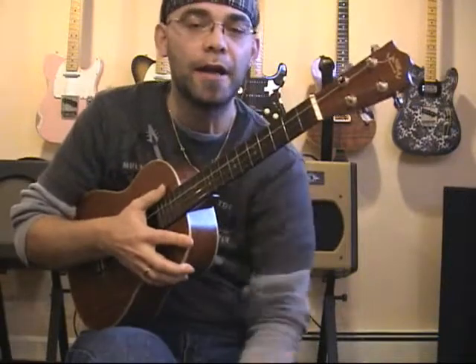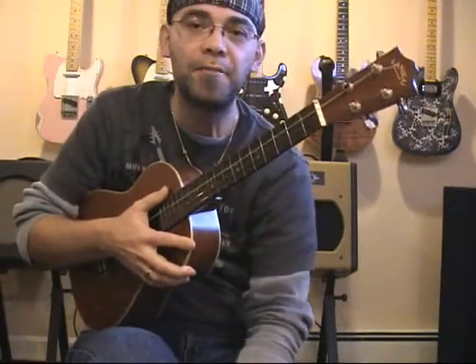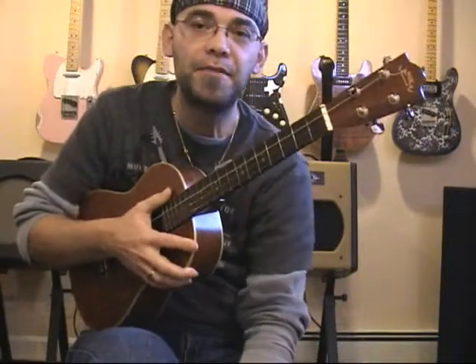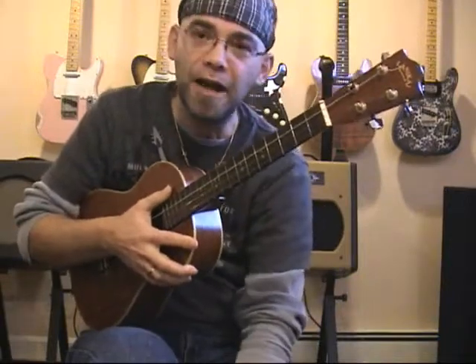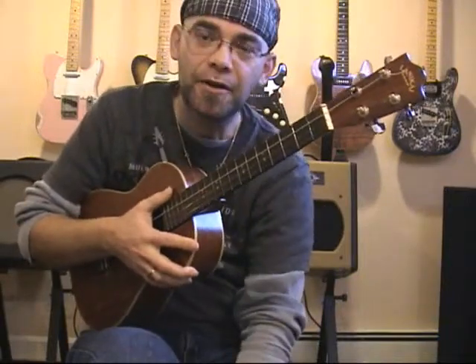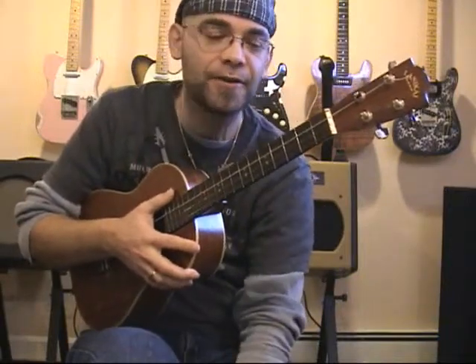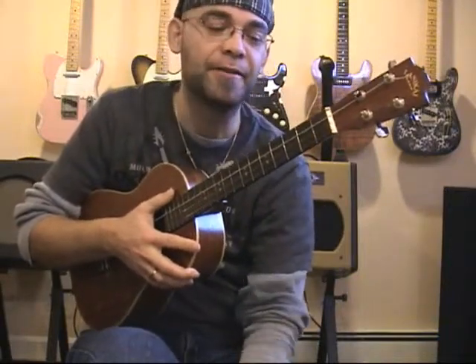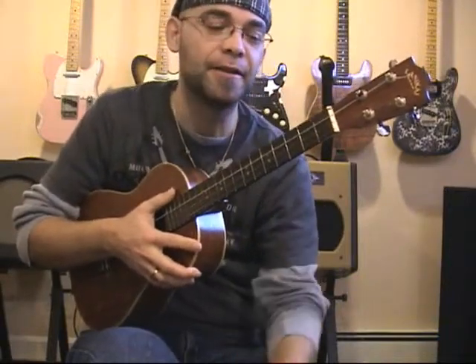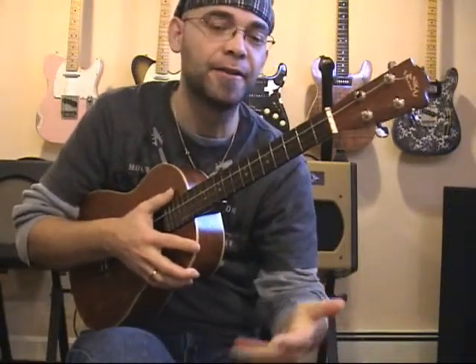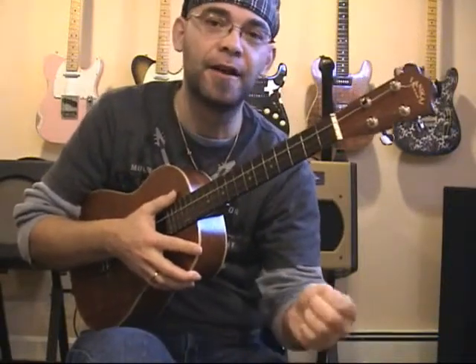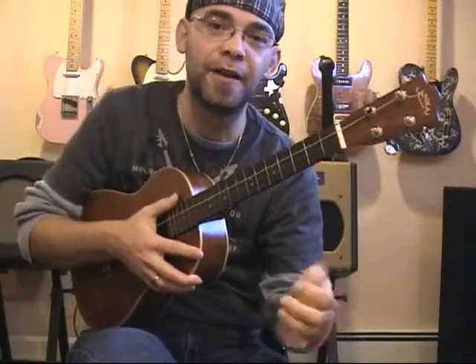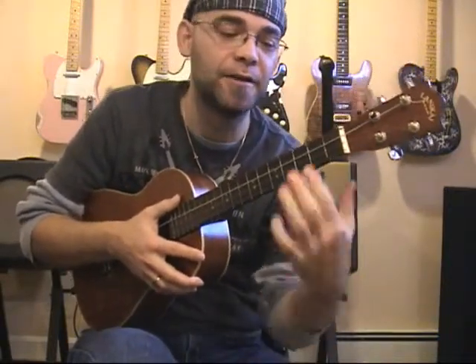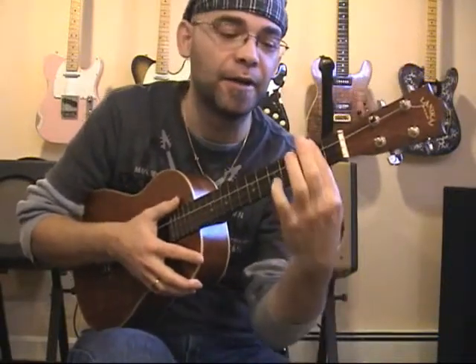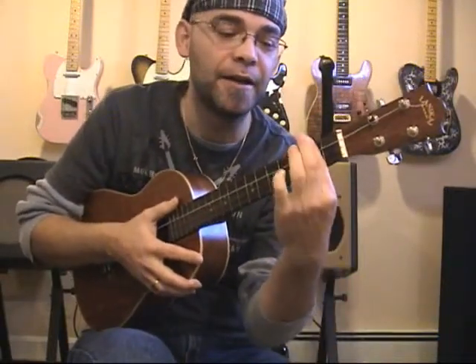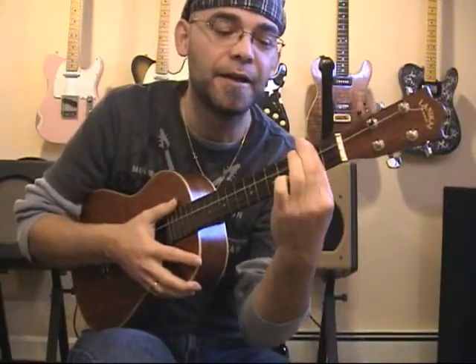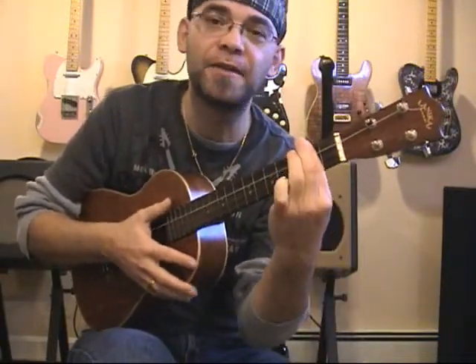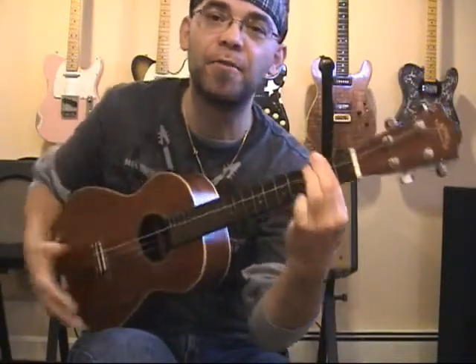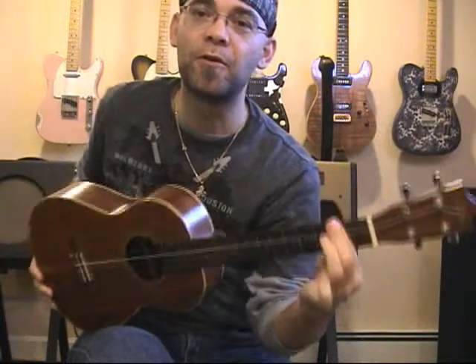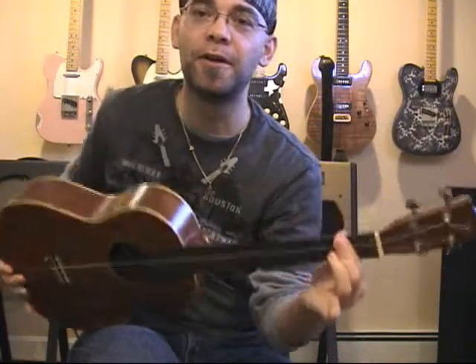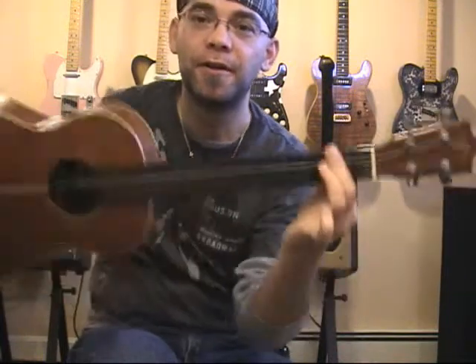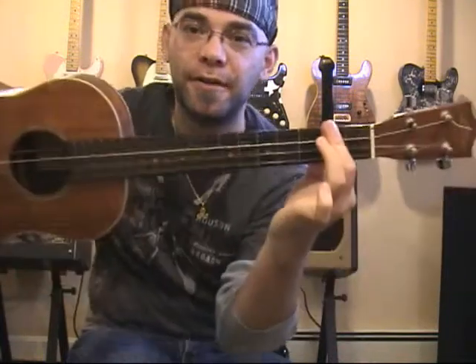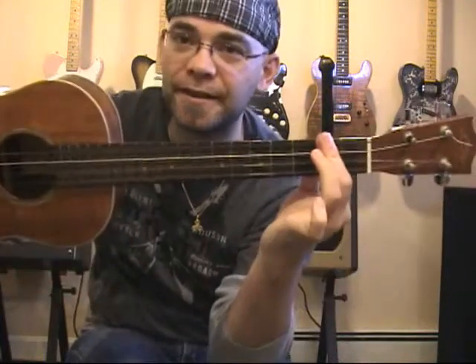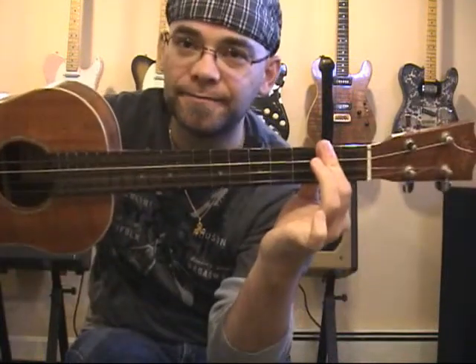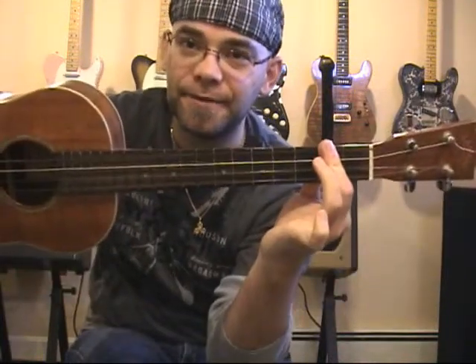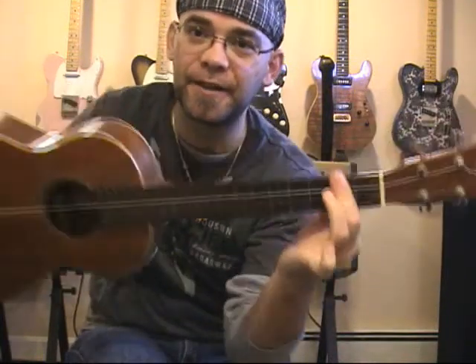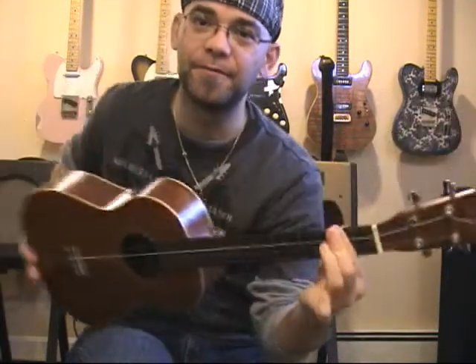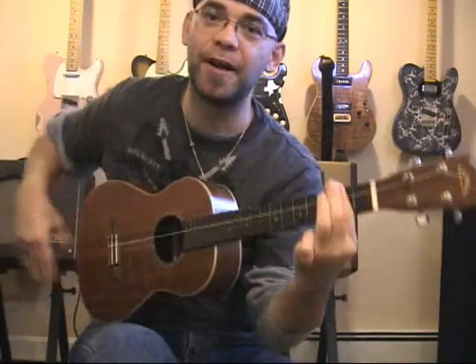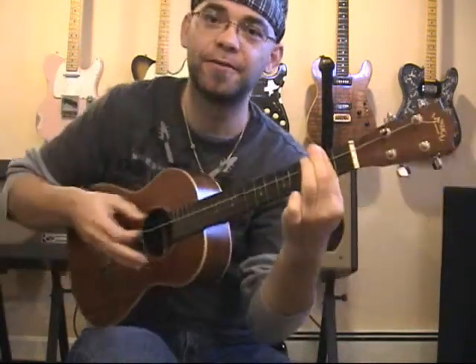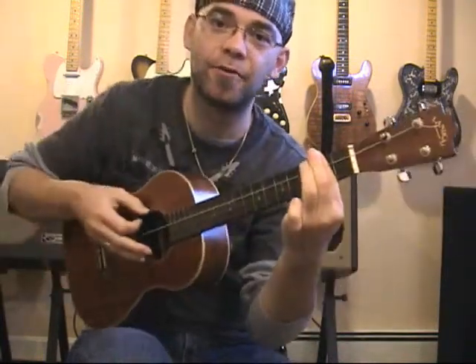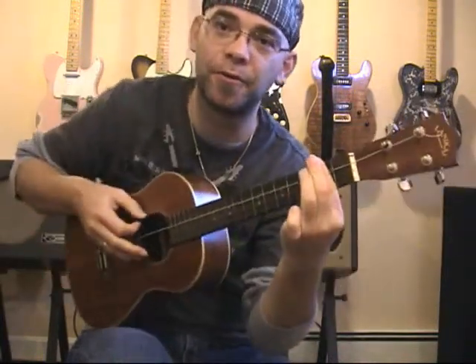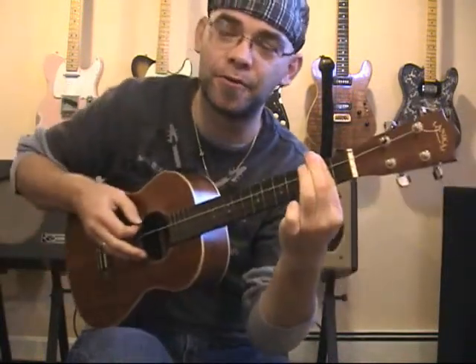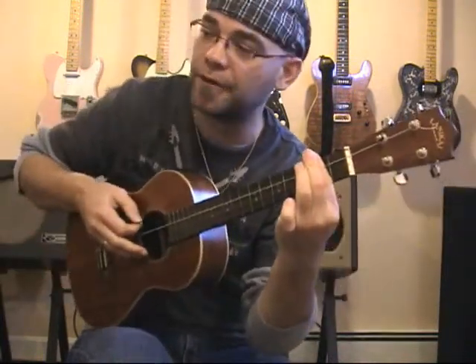A B minor 7 is fairly easy to play. It's basically a bar chord, and that's it — second fret across all four strings.